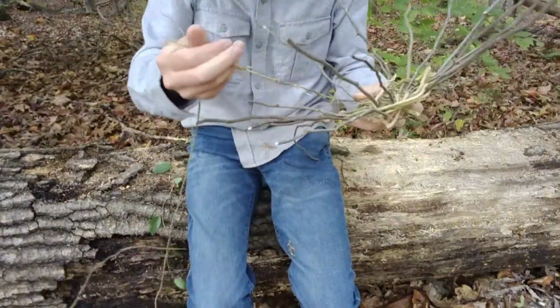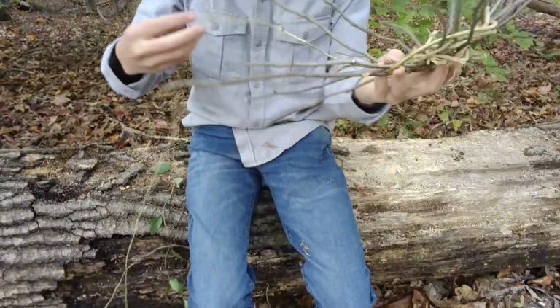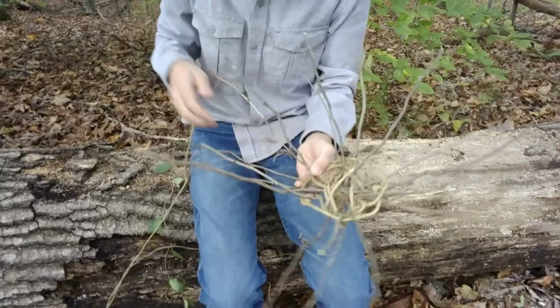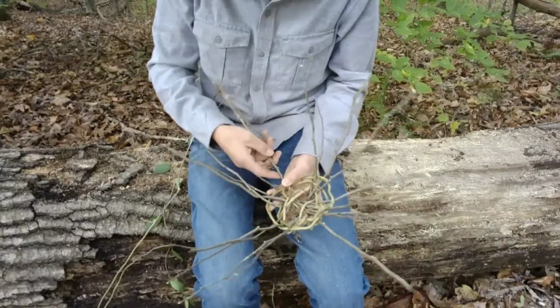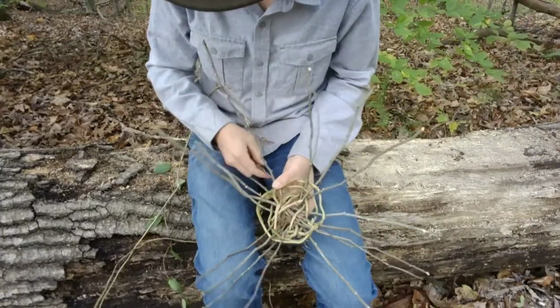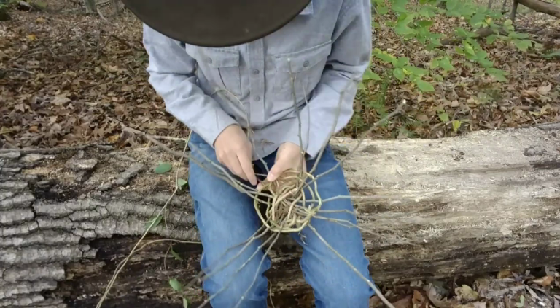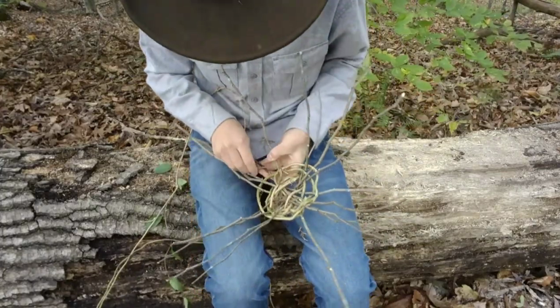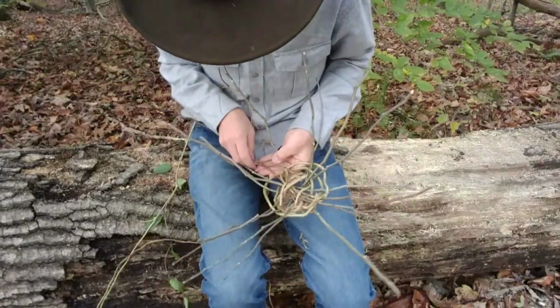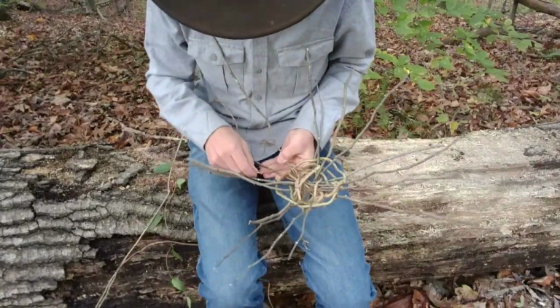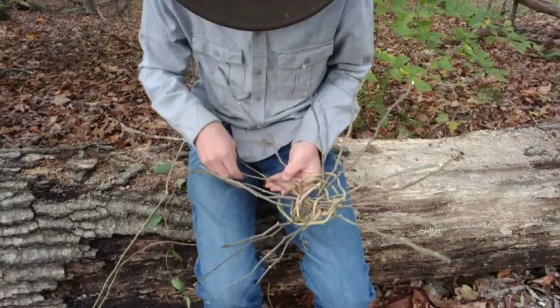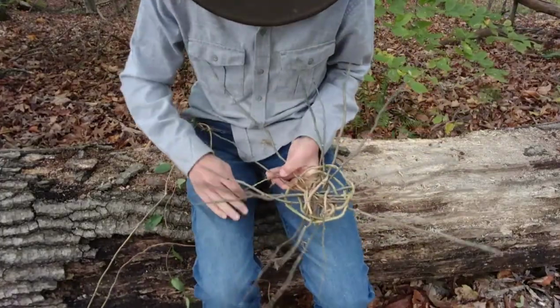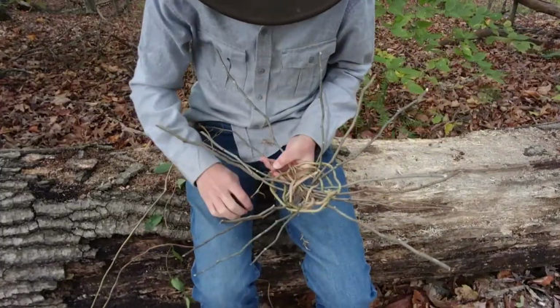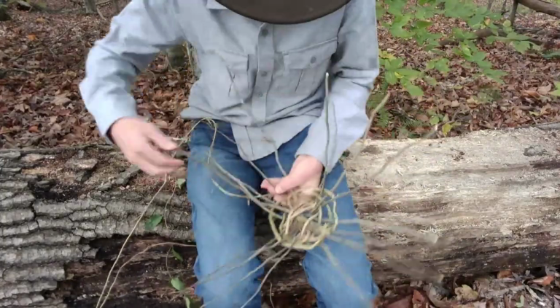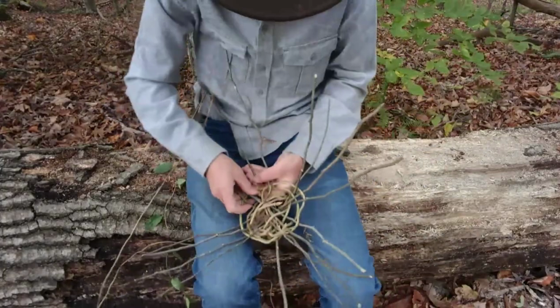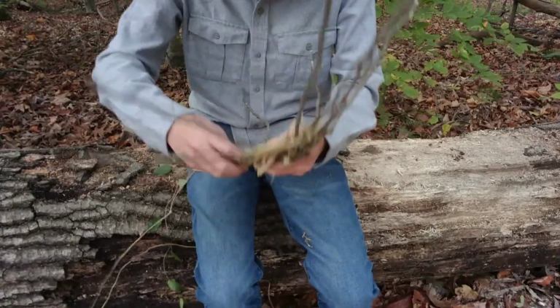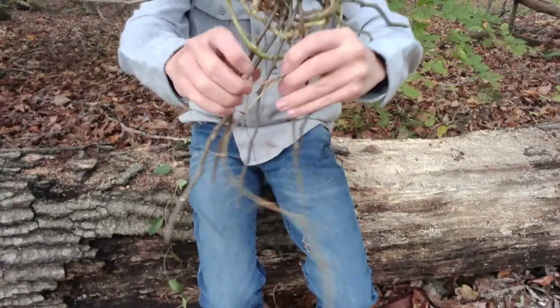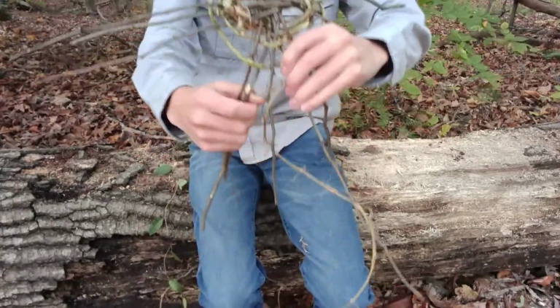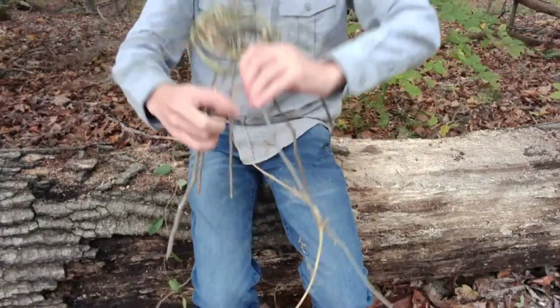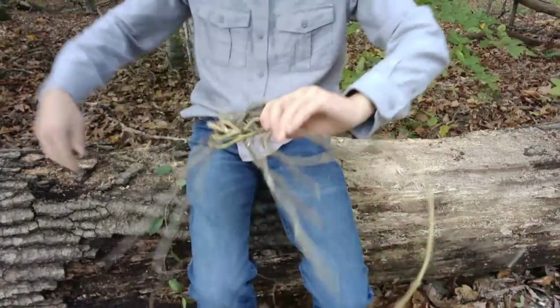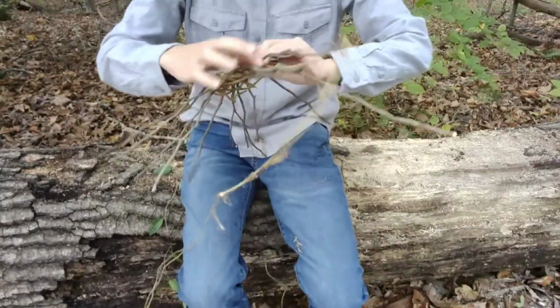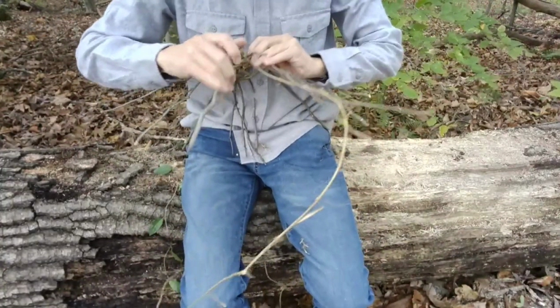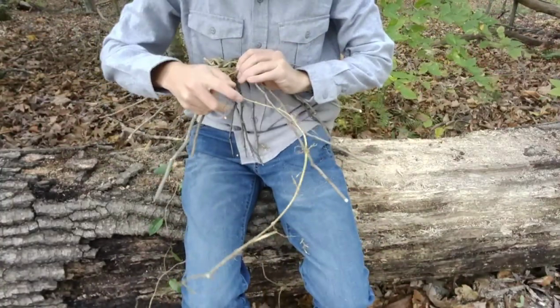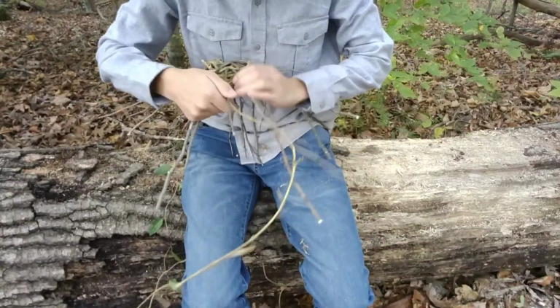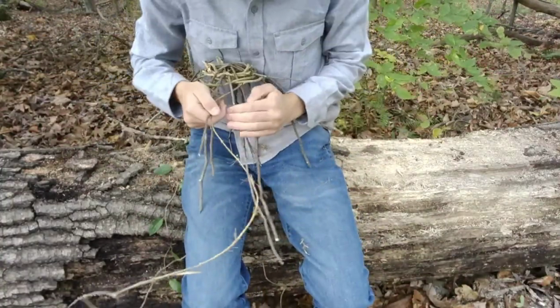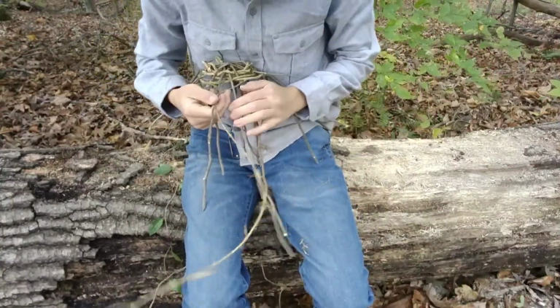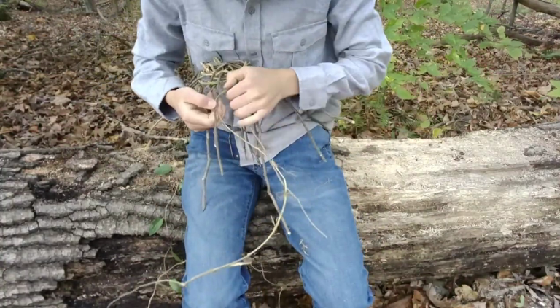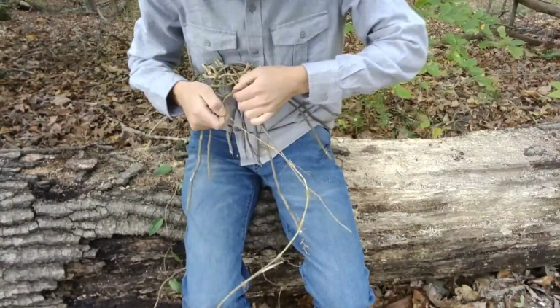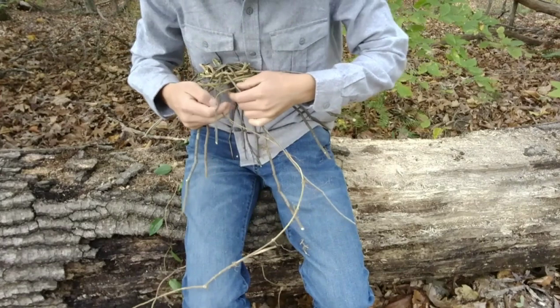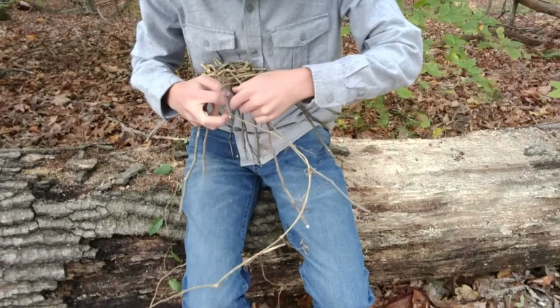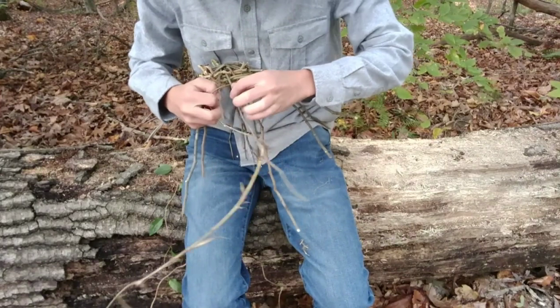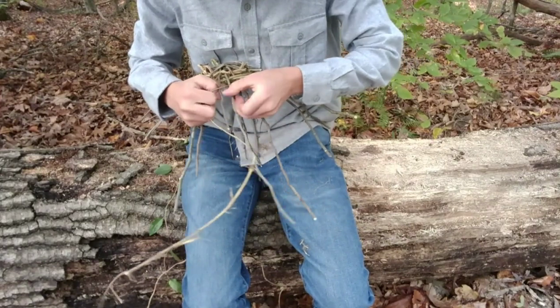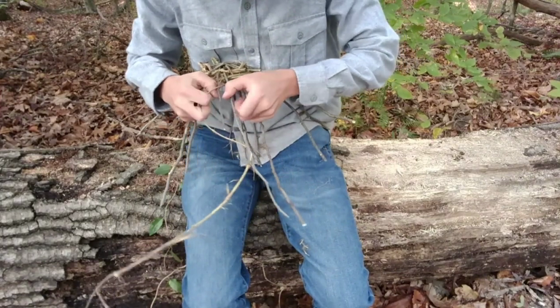And then we're just going to pick up where we left off. We went under, so we're going to go over. I can flip the basket over even if I wanted.